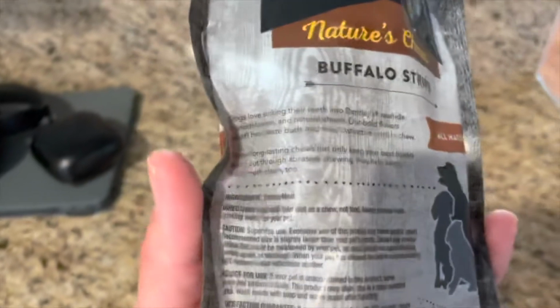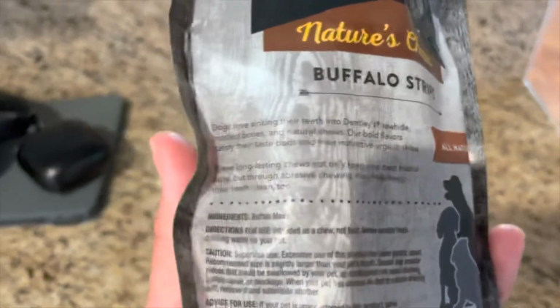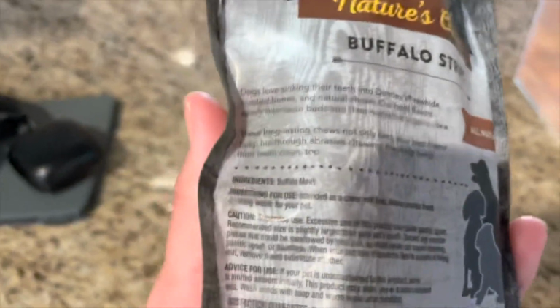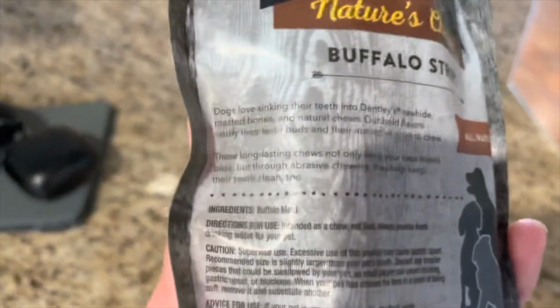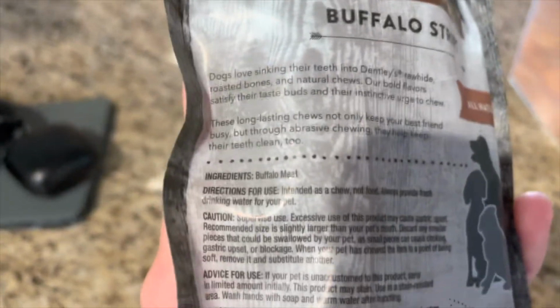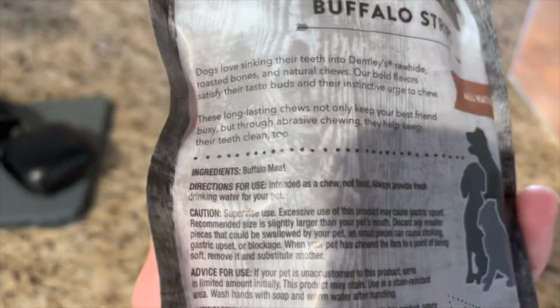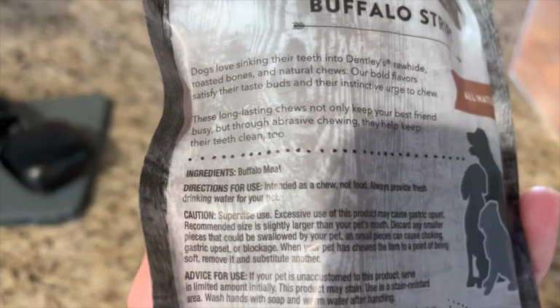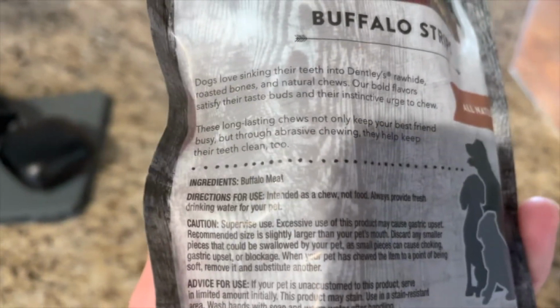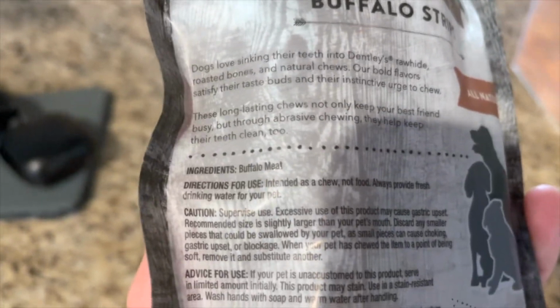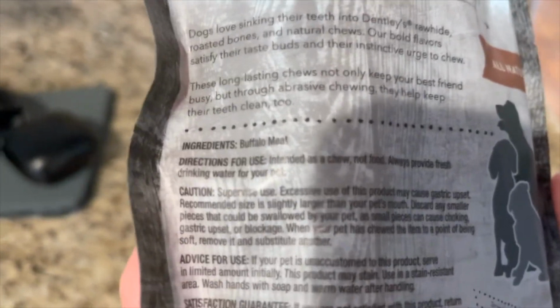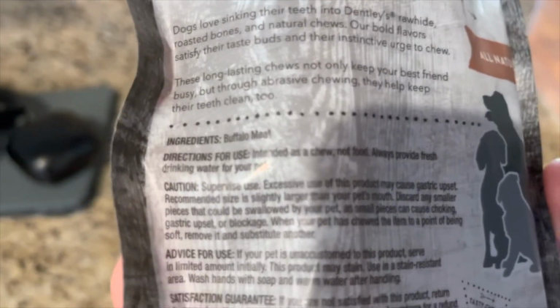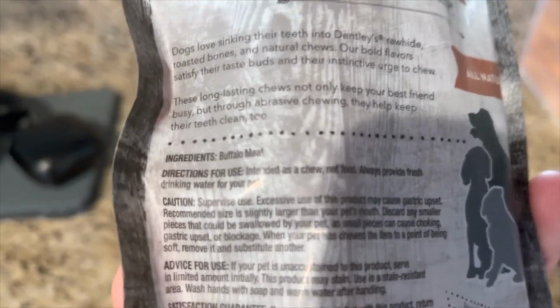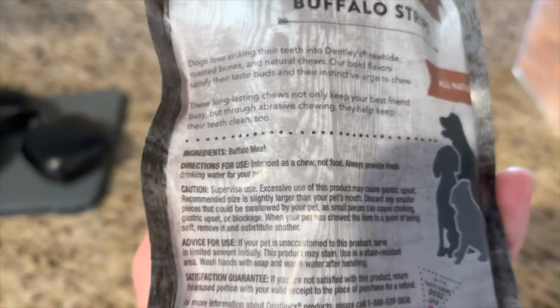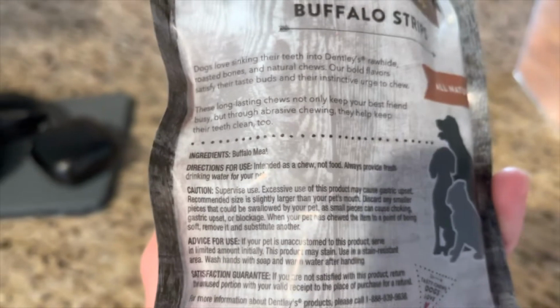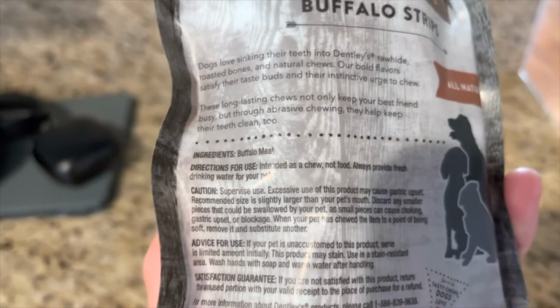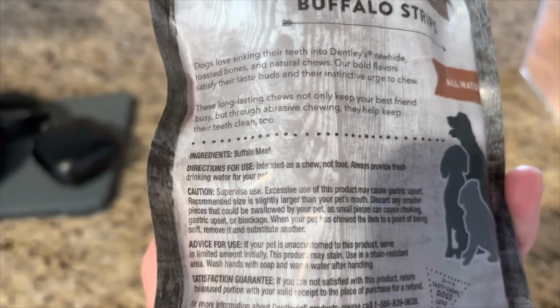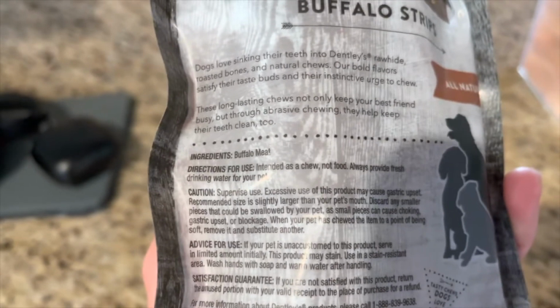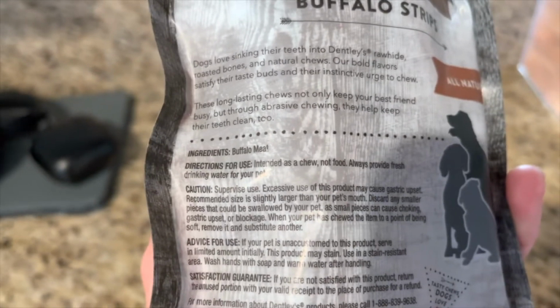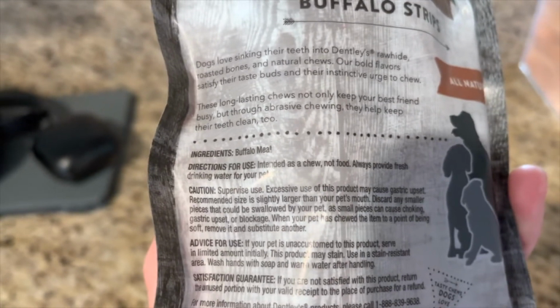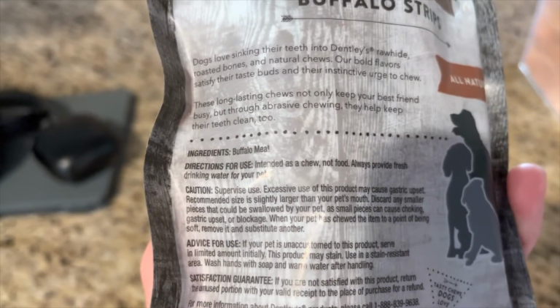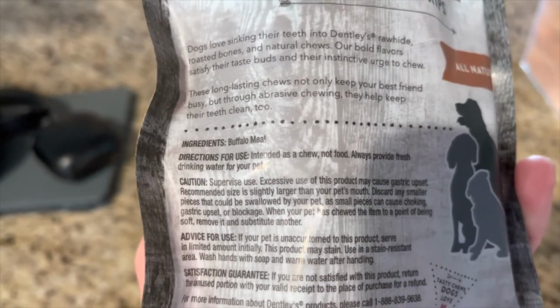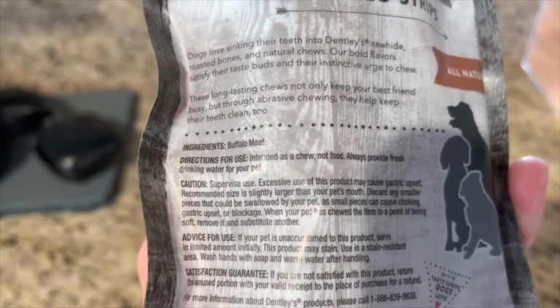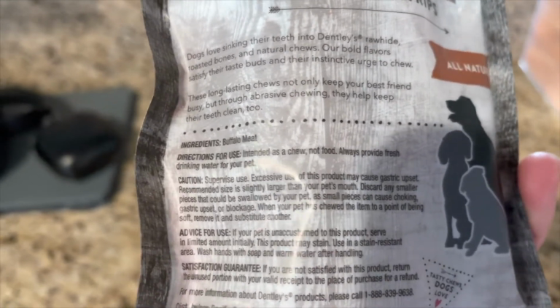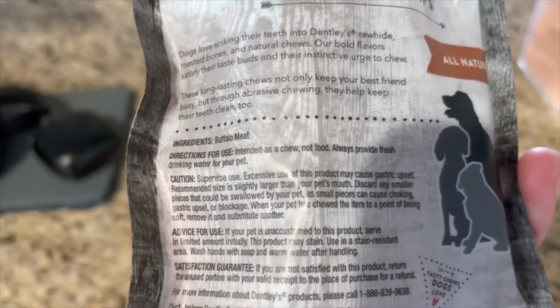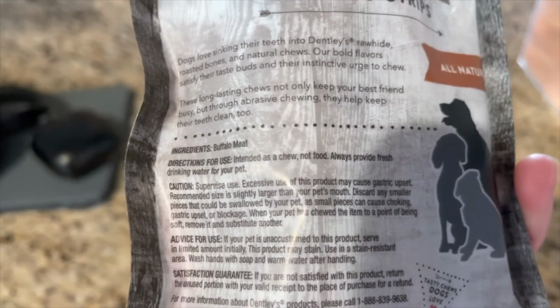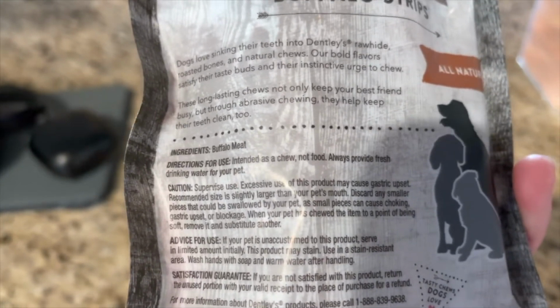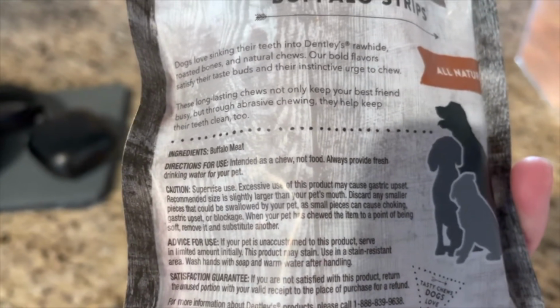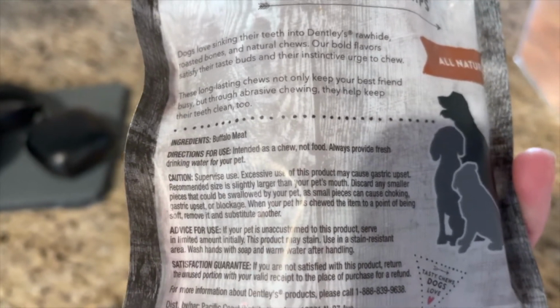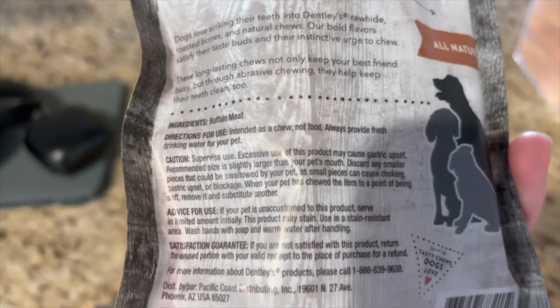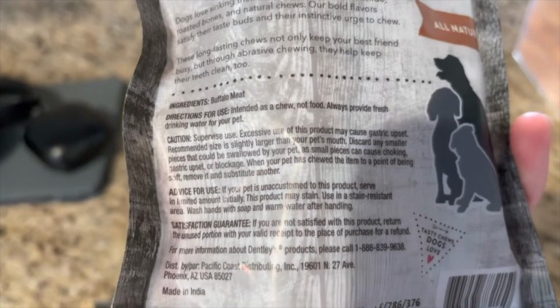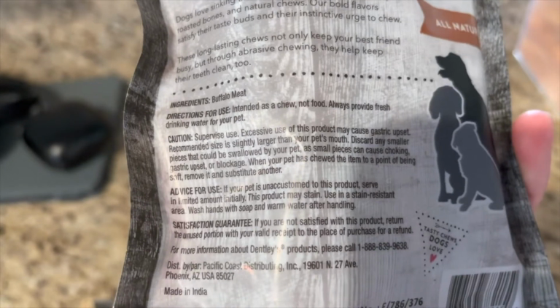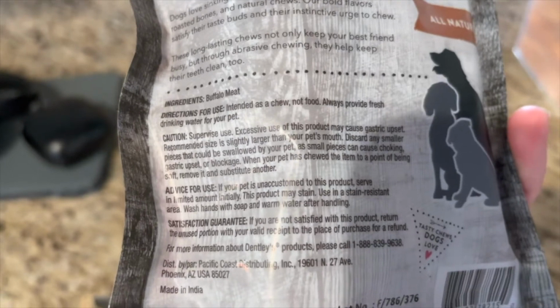My dog loves these ingredients. Very minimal — that's awesome. Buffalo meat. So that's perfect.